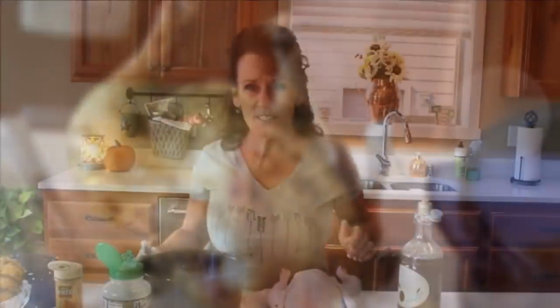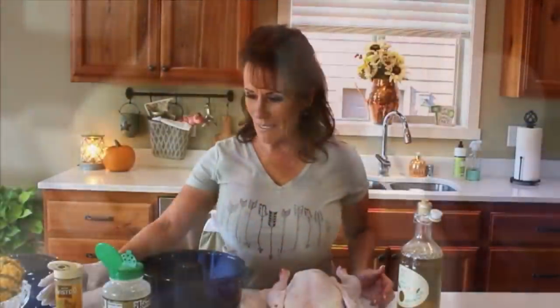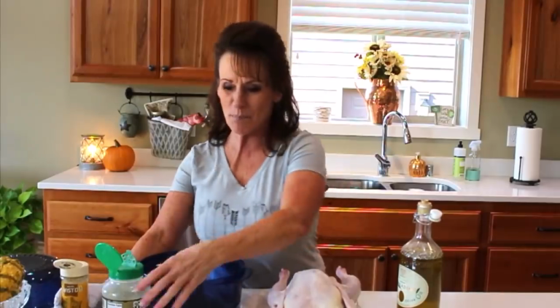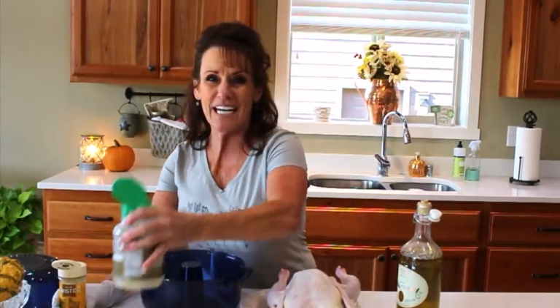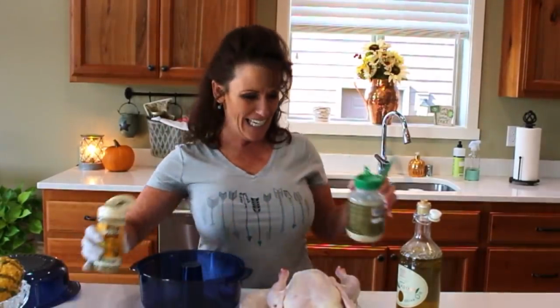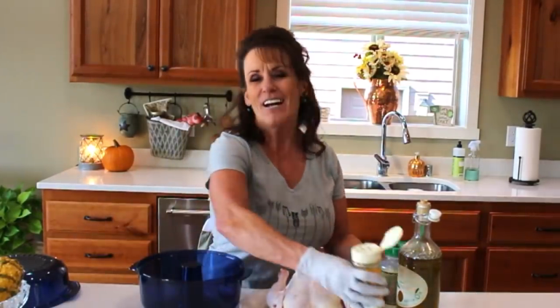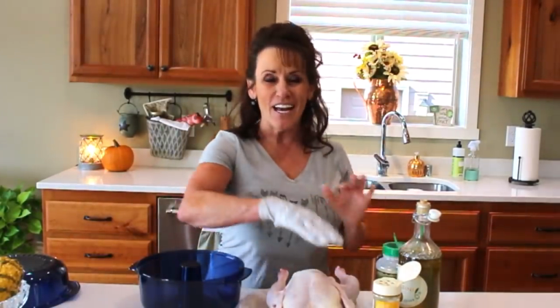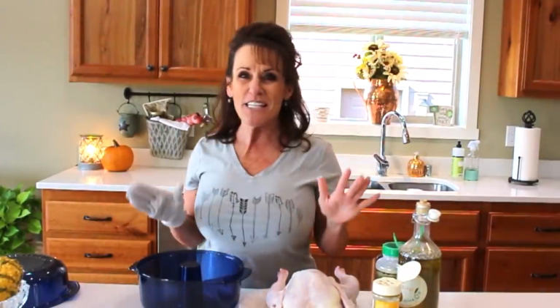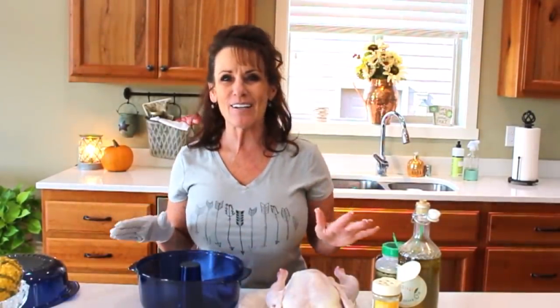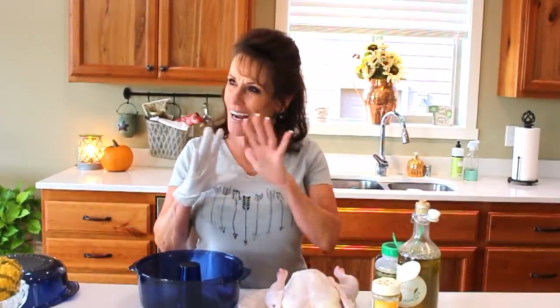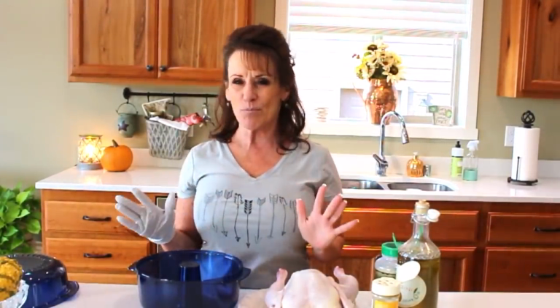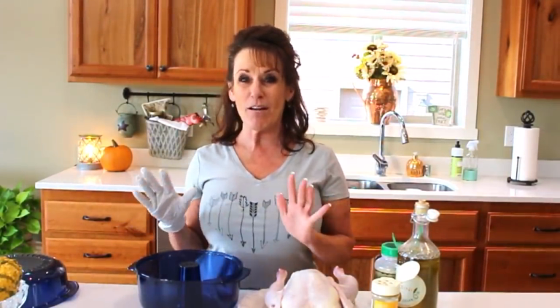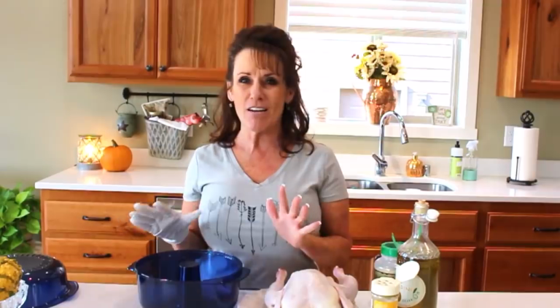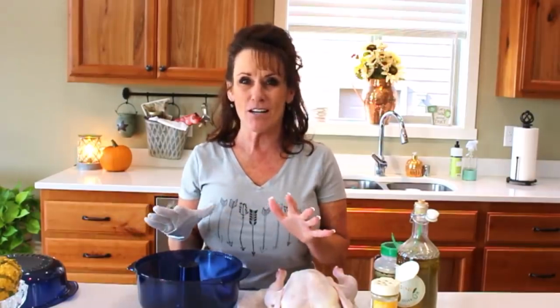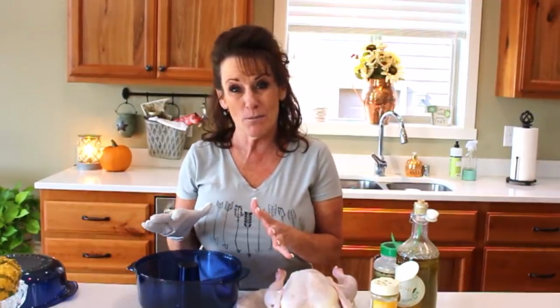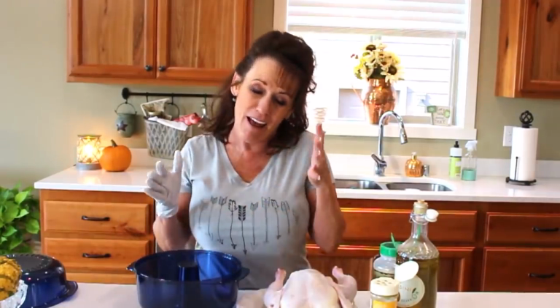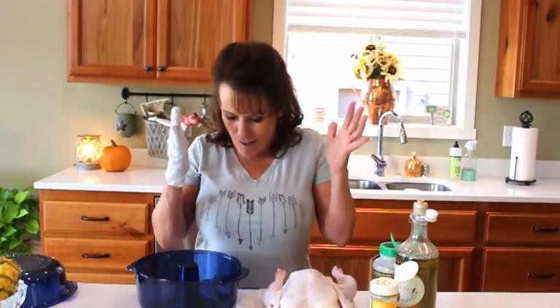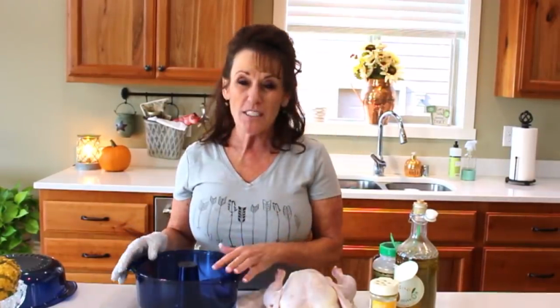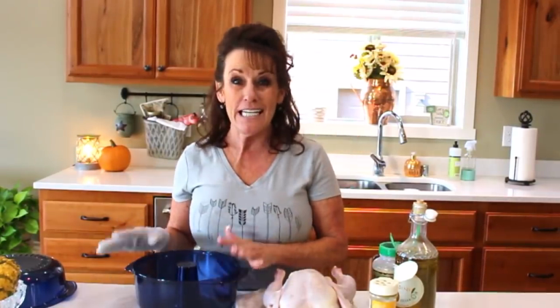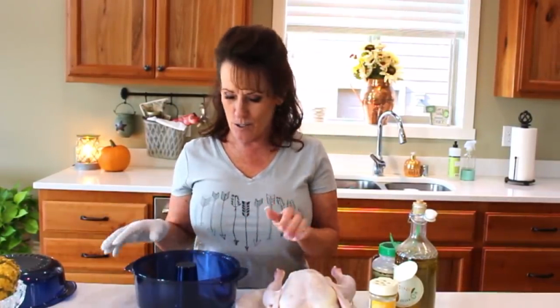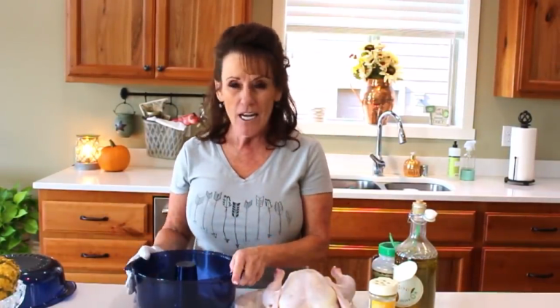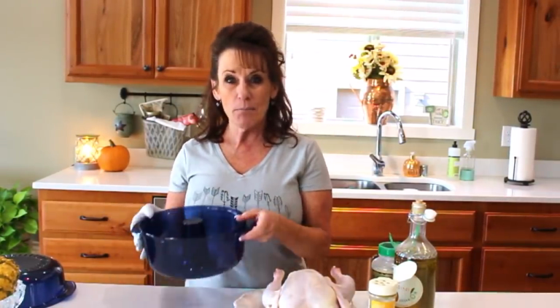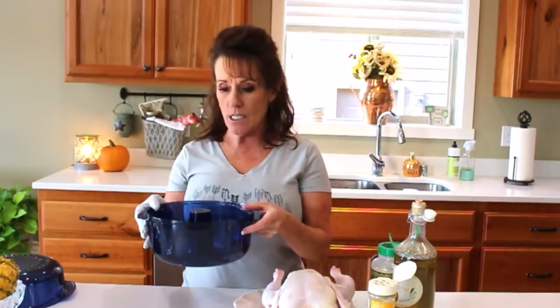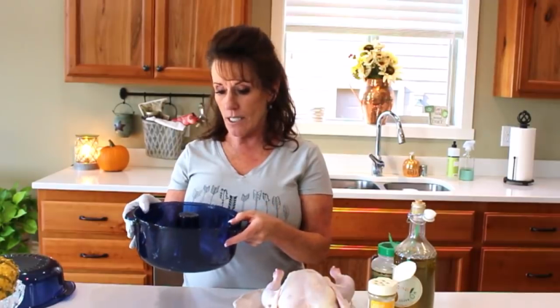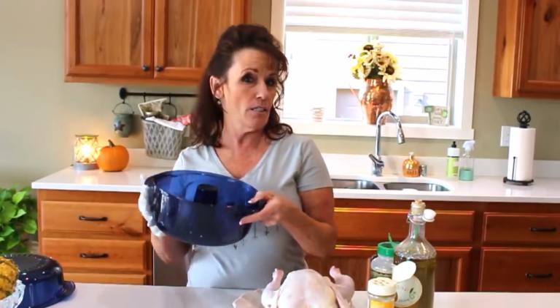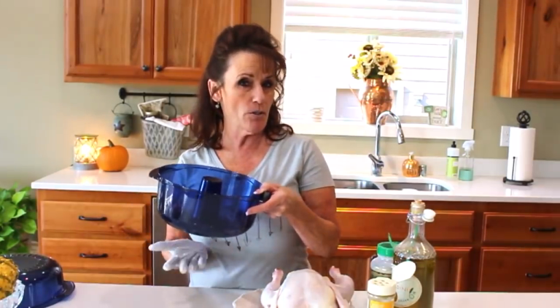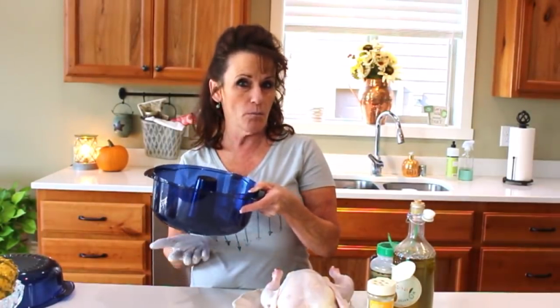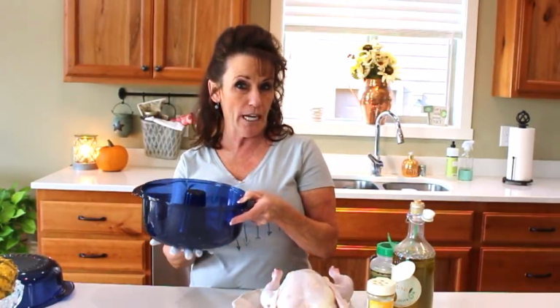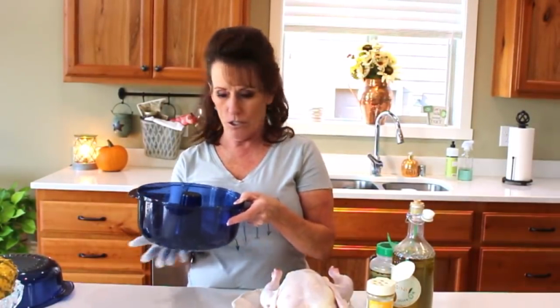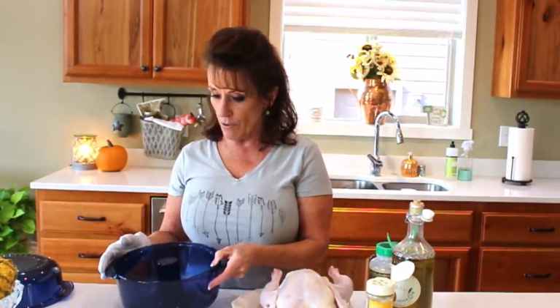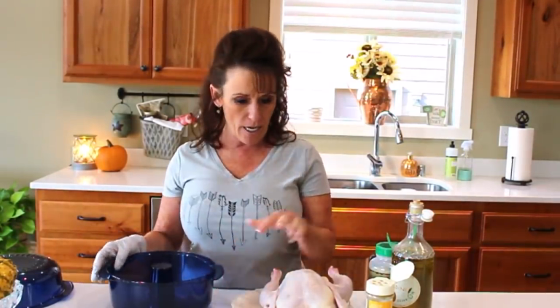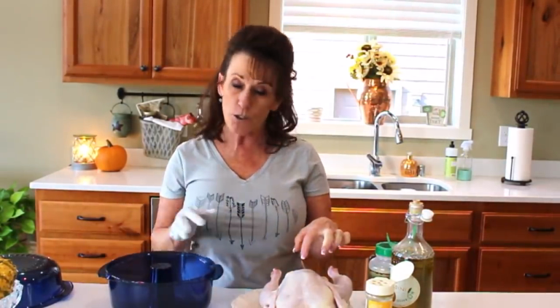Welcome back to Linda's Pantry! Today, as you see in the title, I get to bring you a fun recipe slash technique. I'm going to be using the Tupperware Stack Cooker for this, and I'm going to do a rotisserie style chicken.